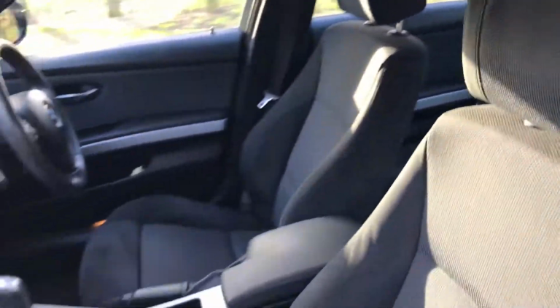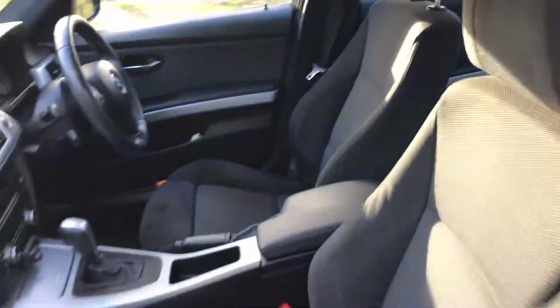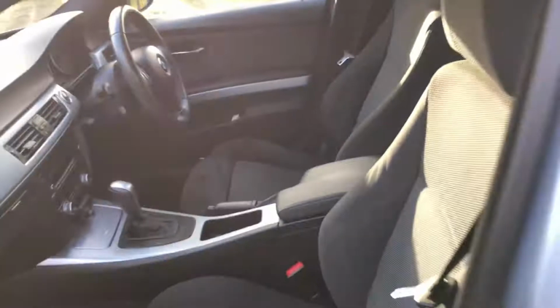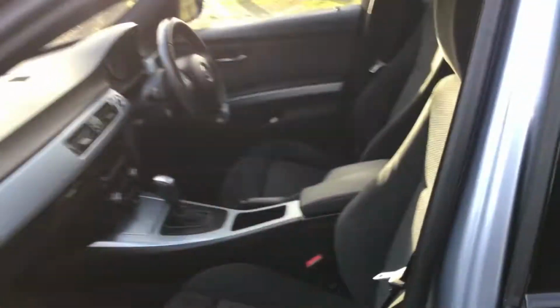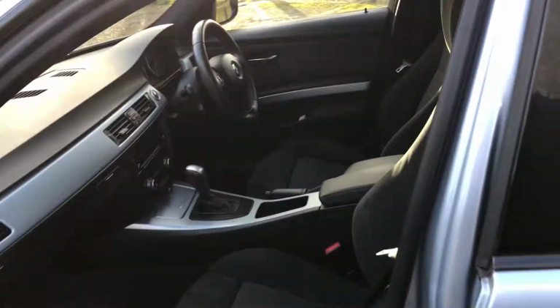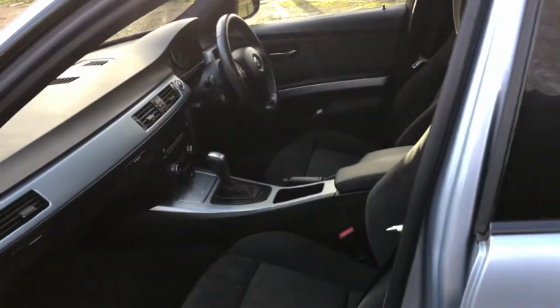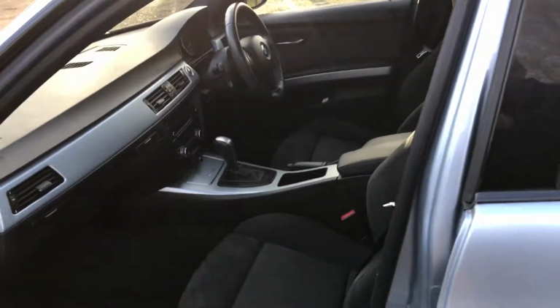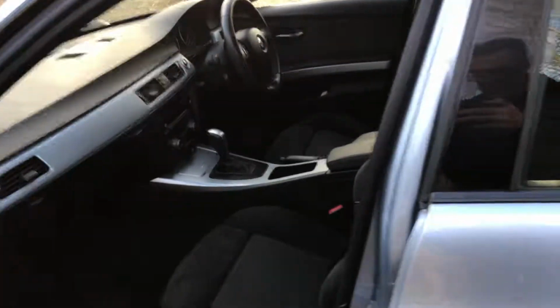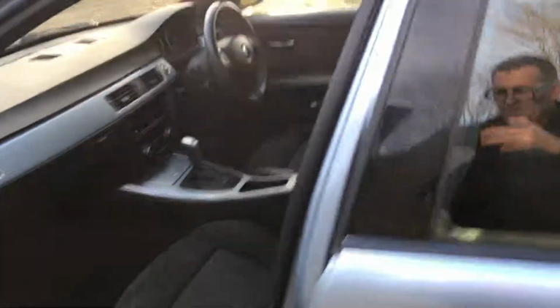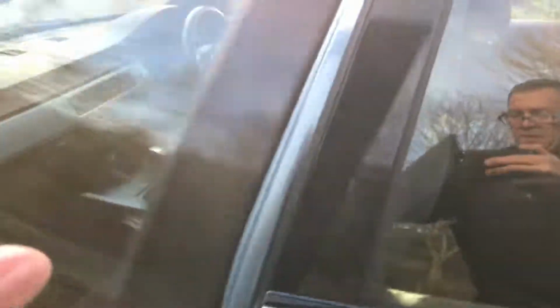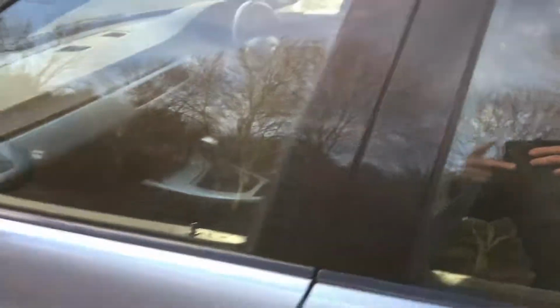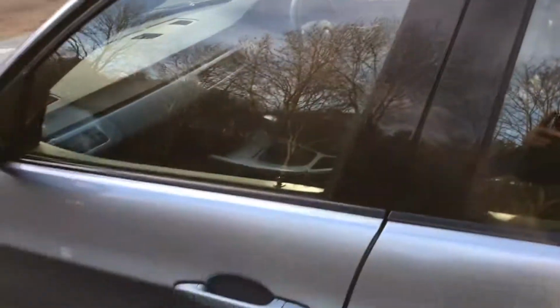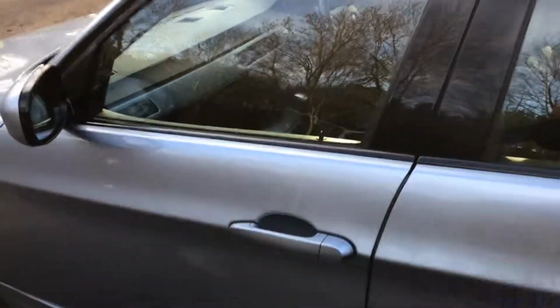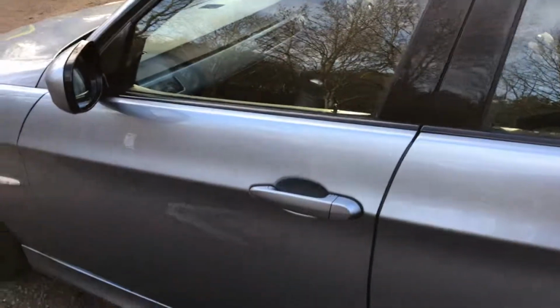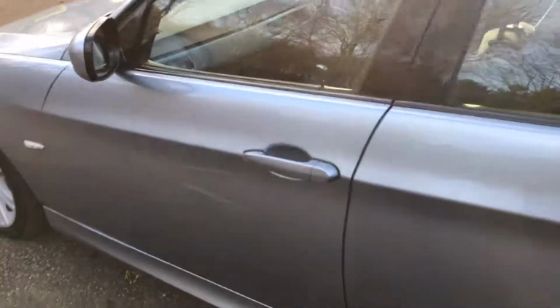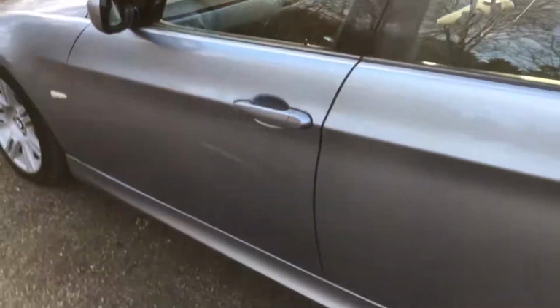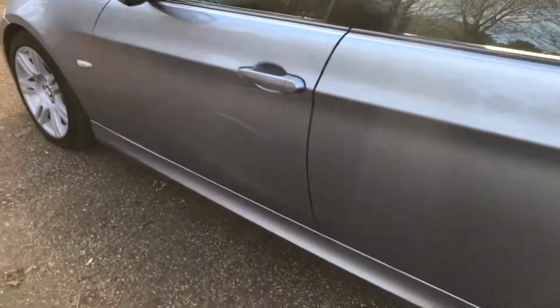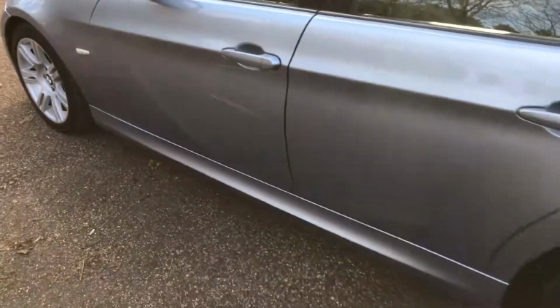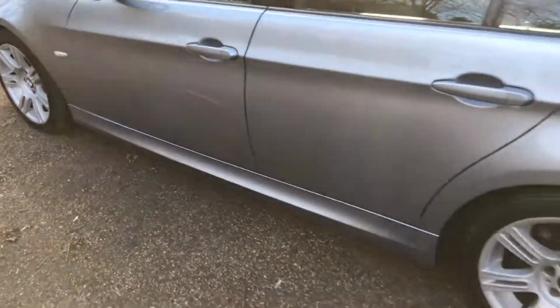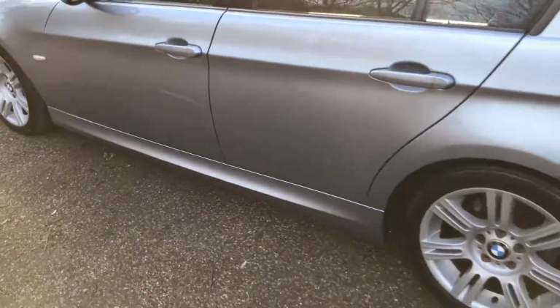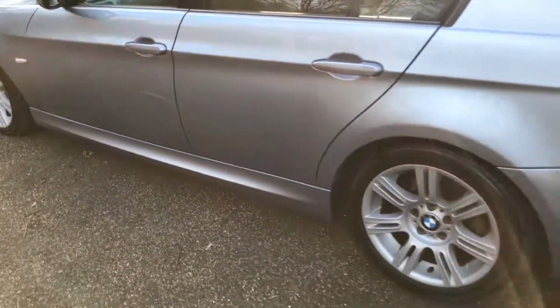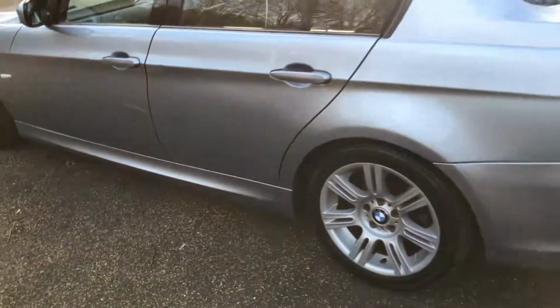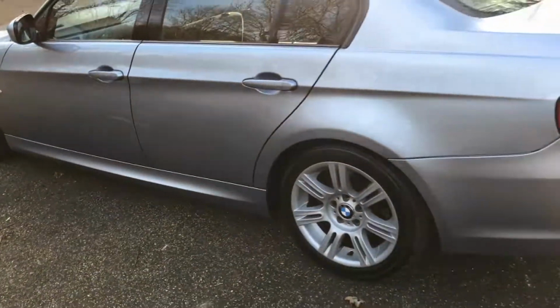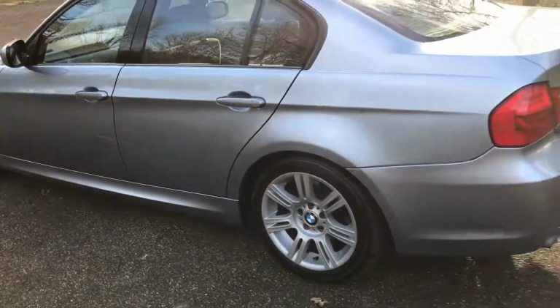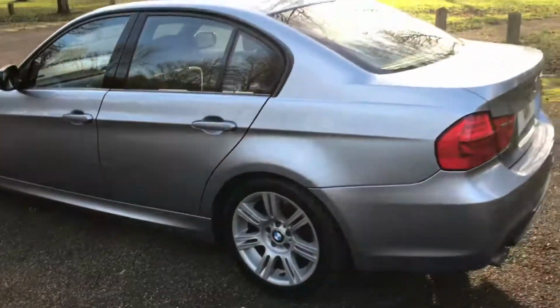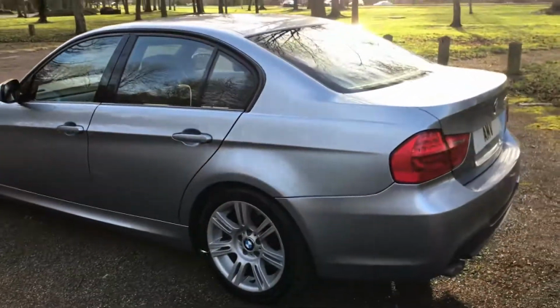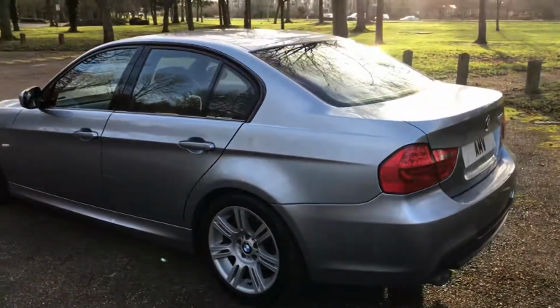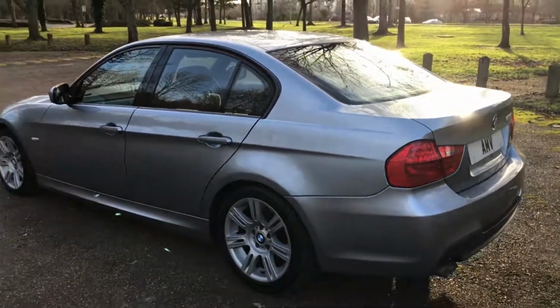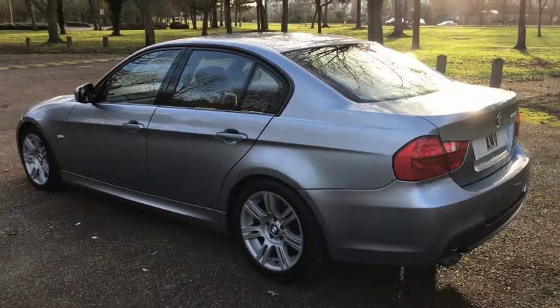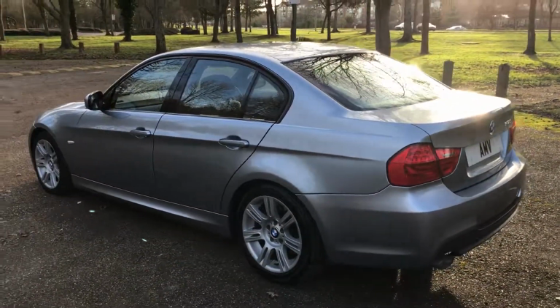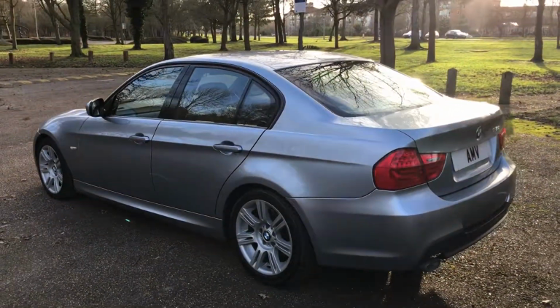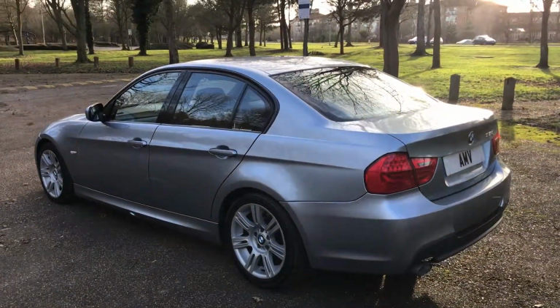It really is a really nice car. And that is the video of our BMW 3 Series. Thanks for watching.